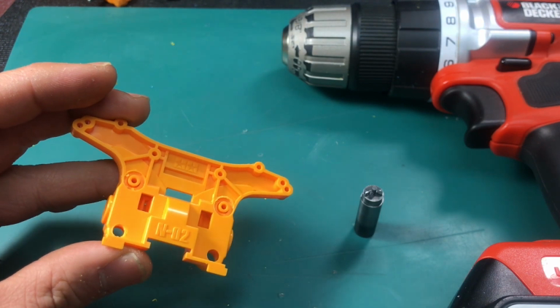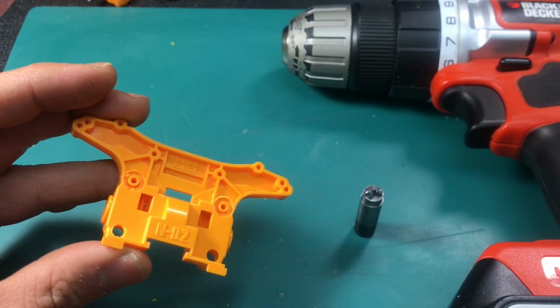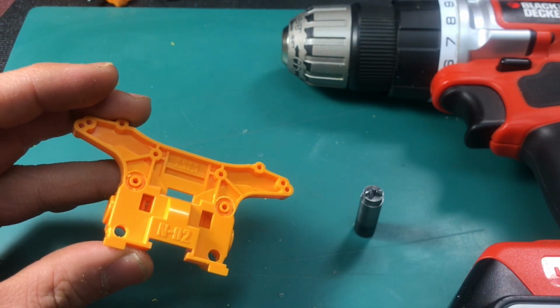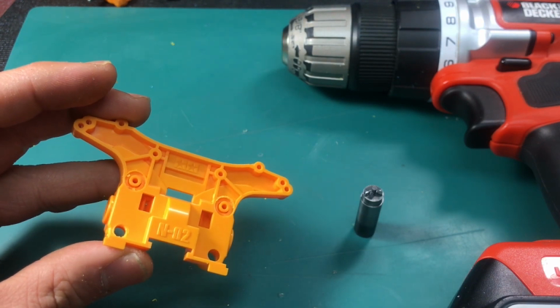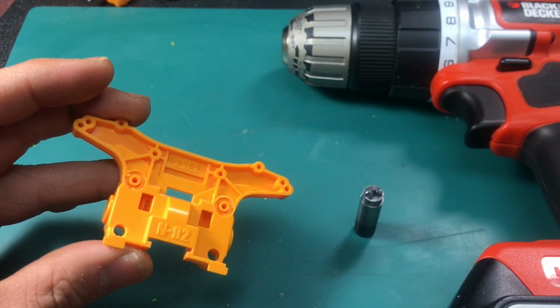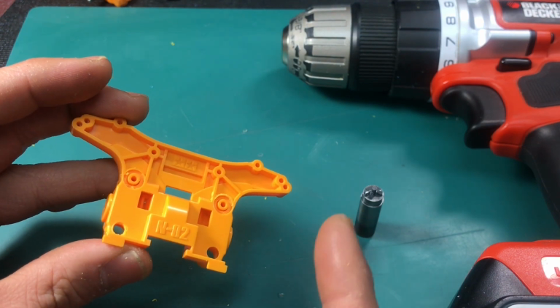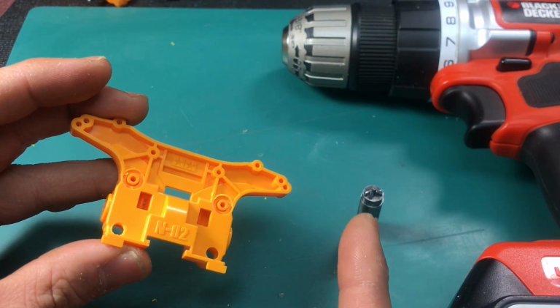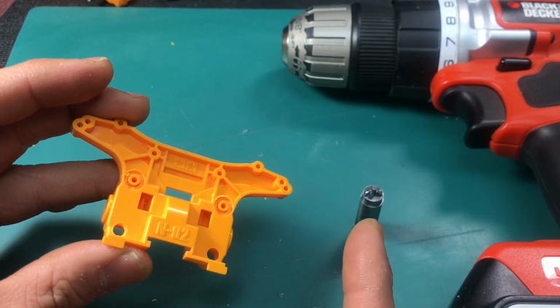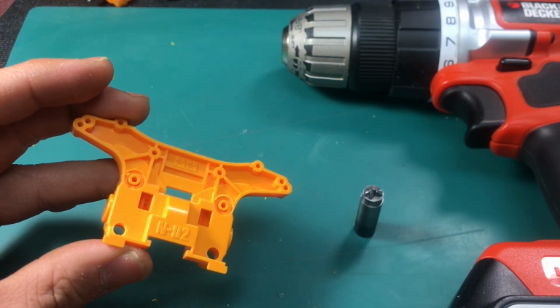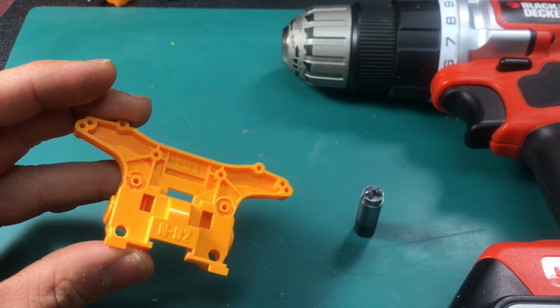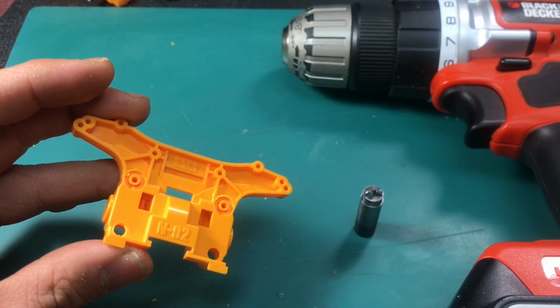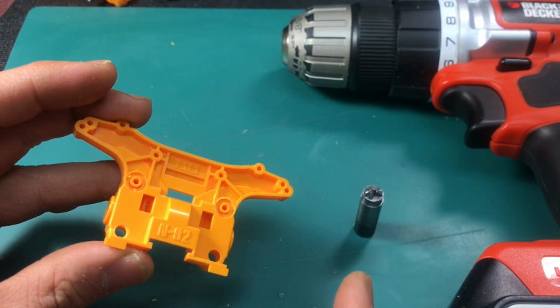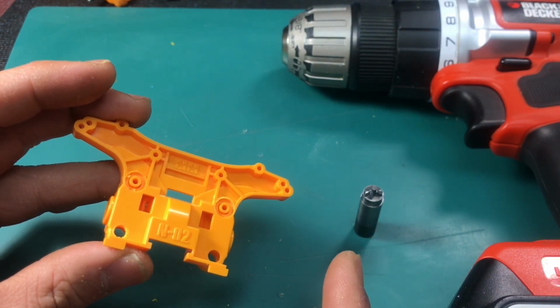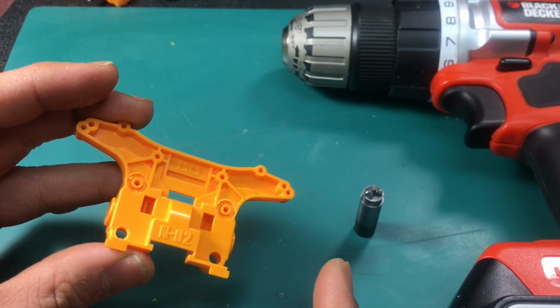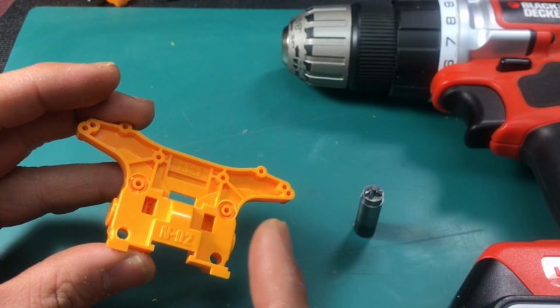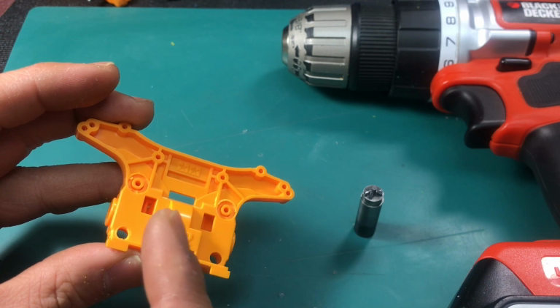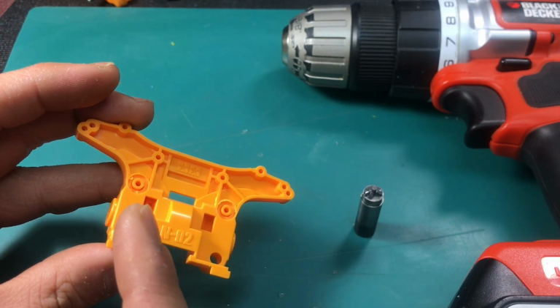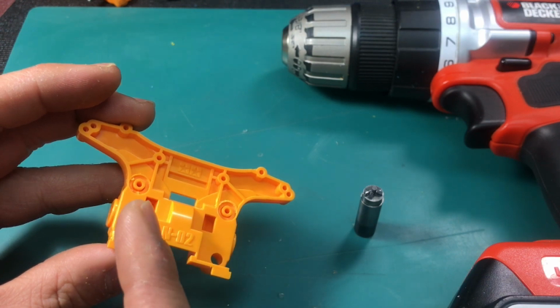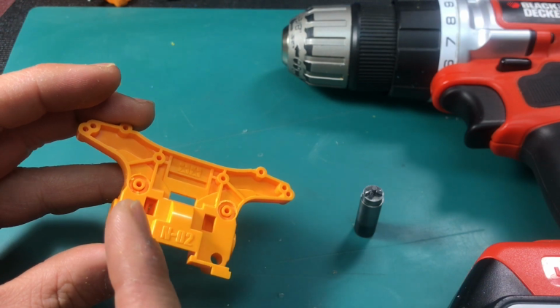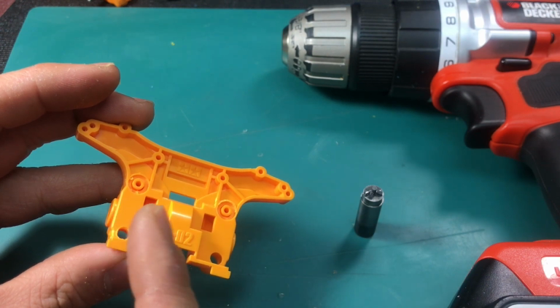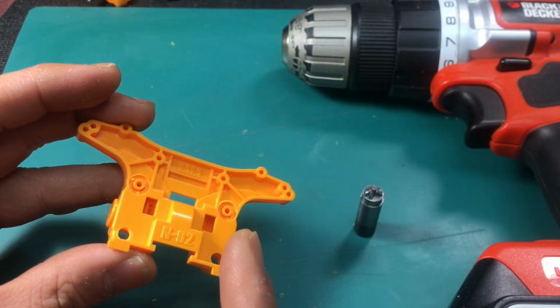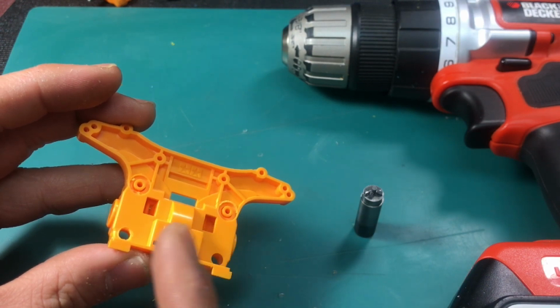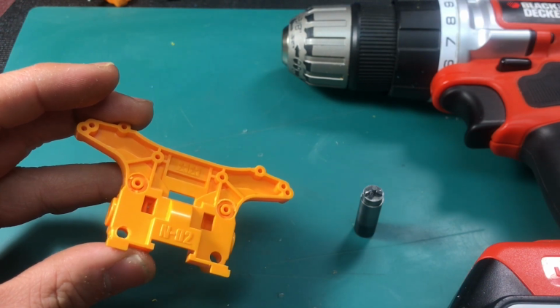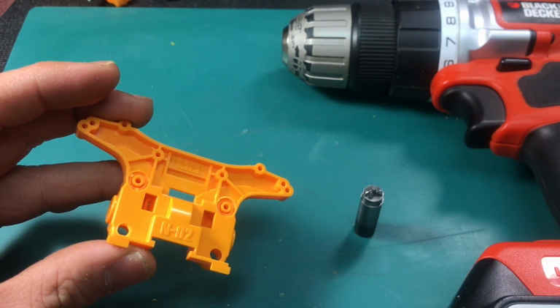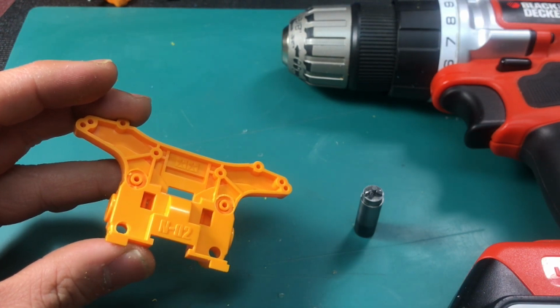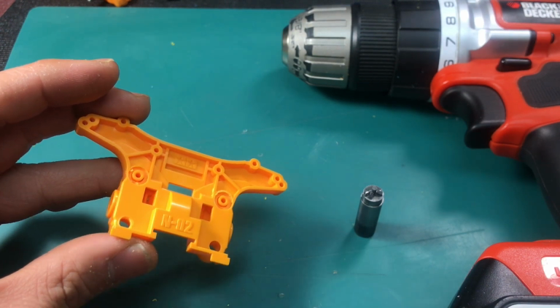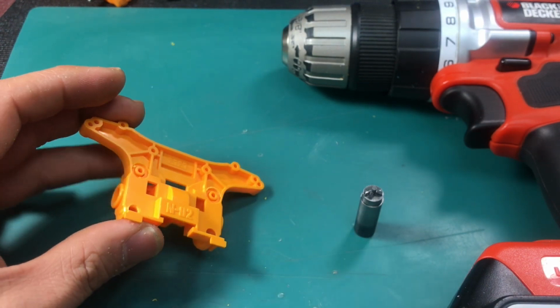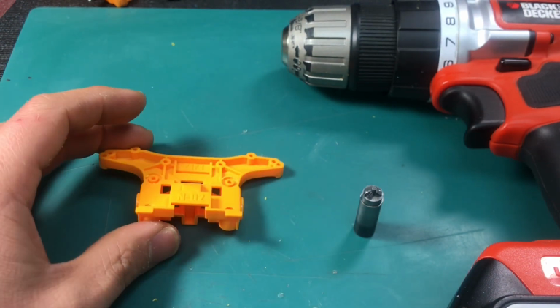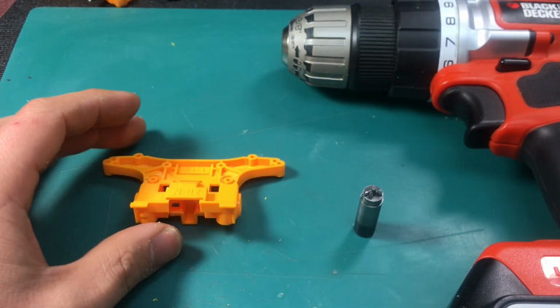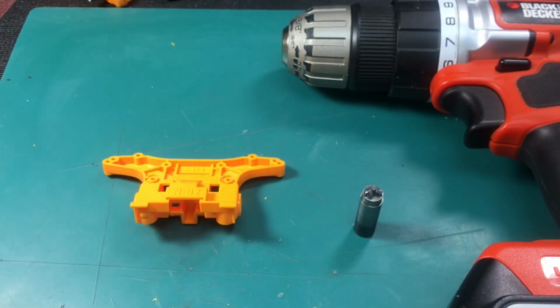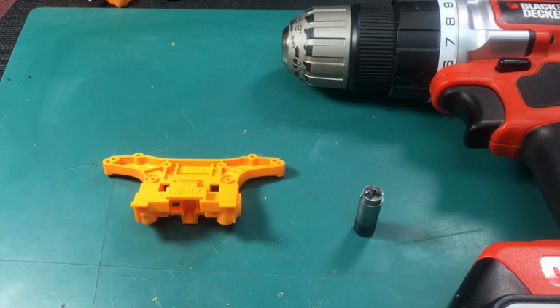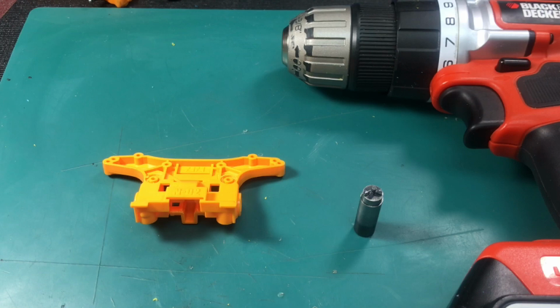So what did I find out? See this tool here? We're going to use this on those two poles. Let's go to the next step.